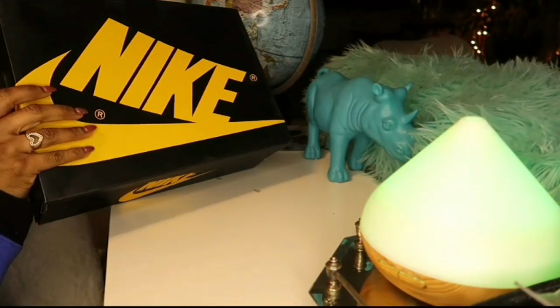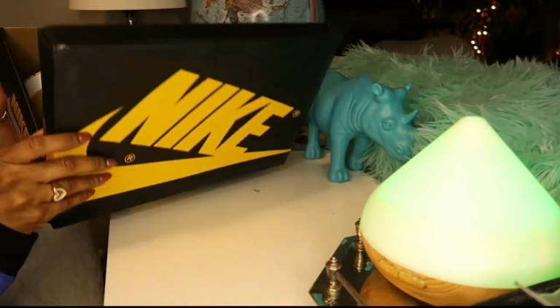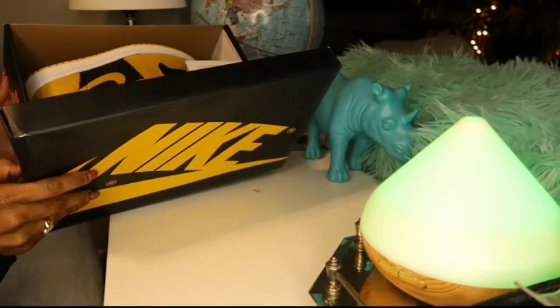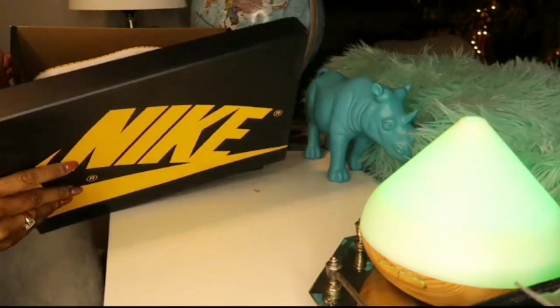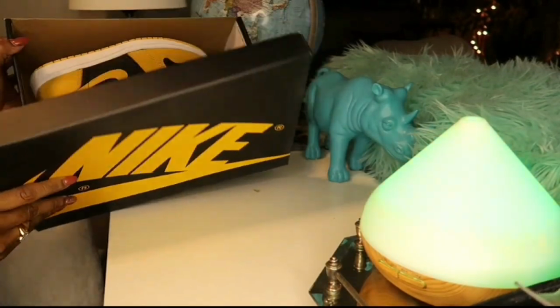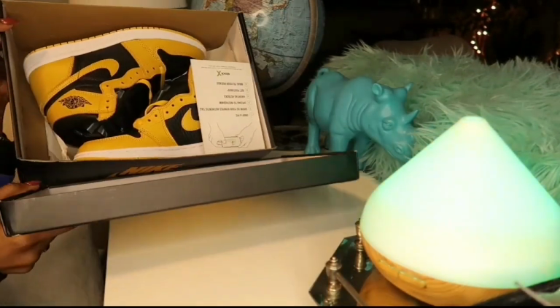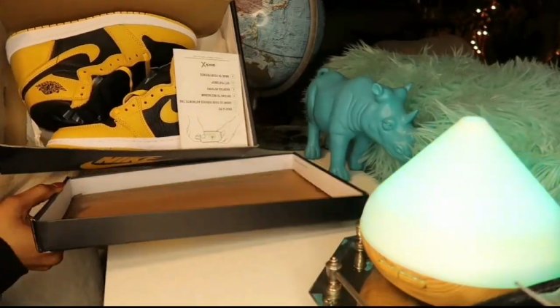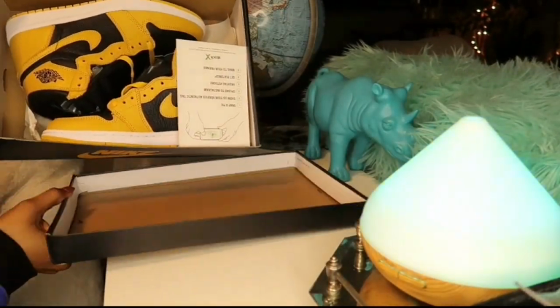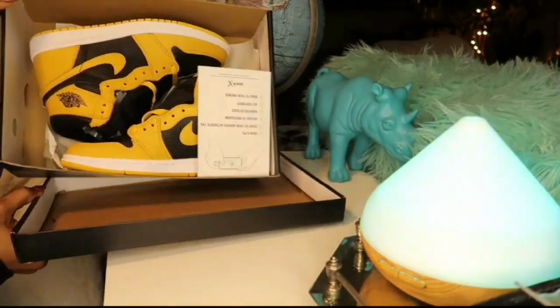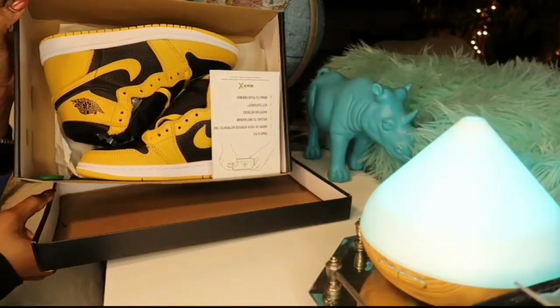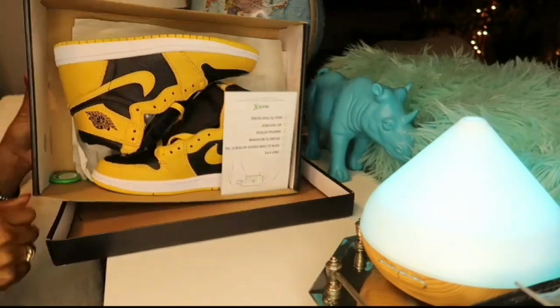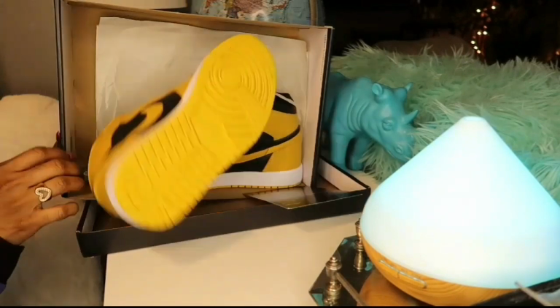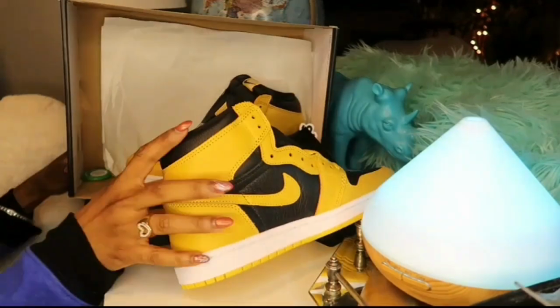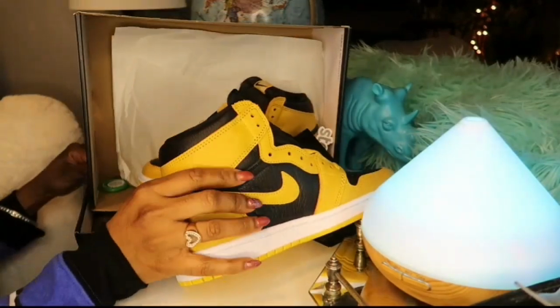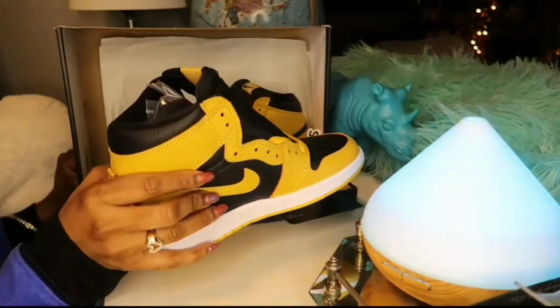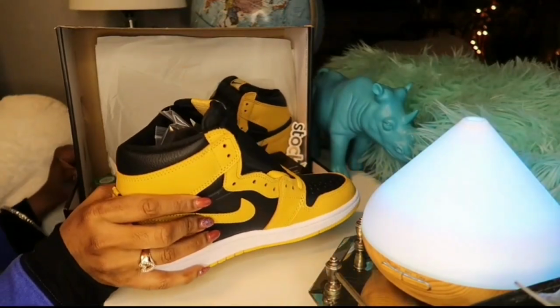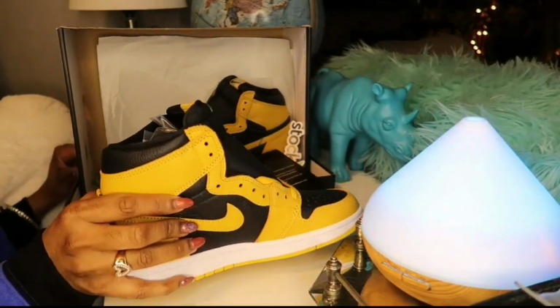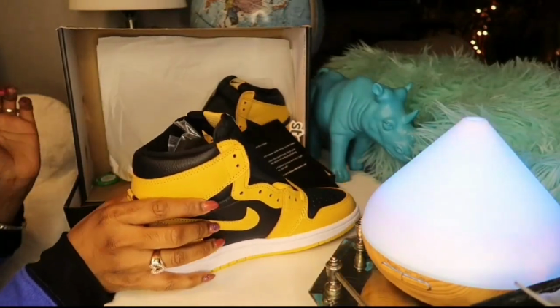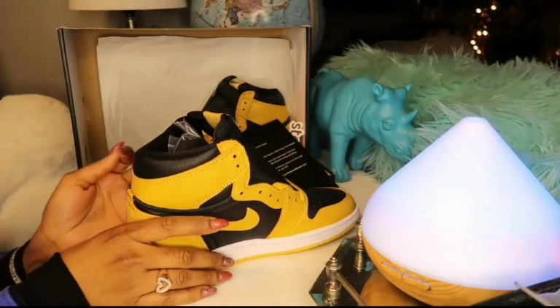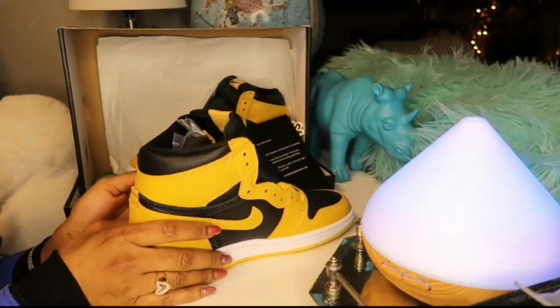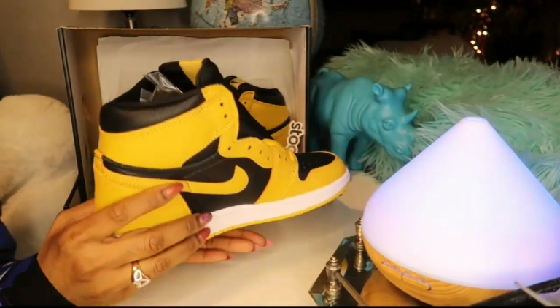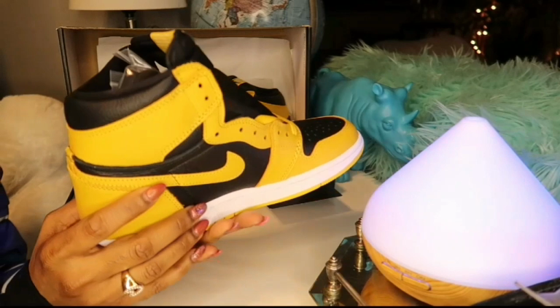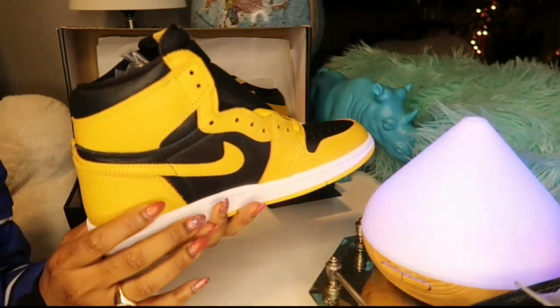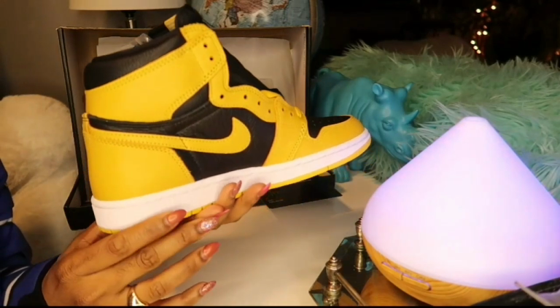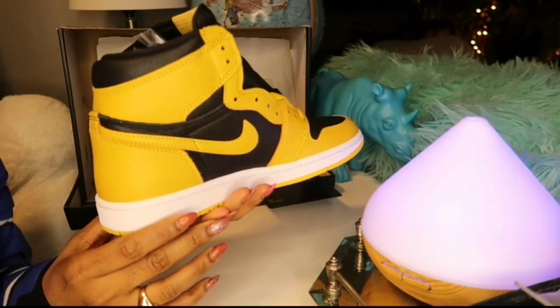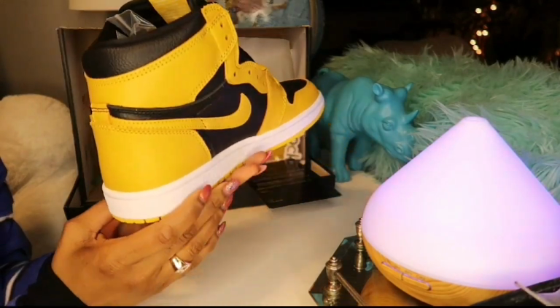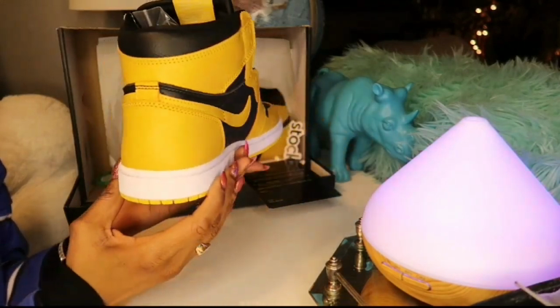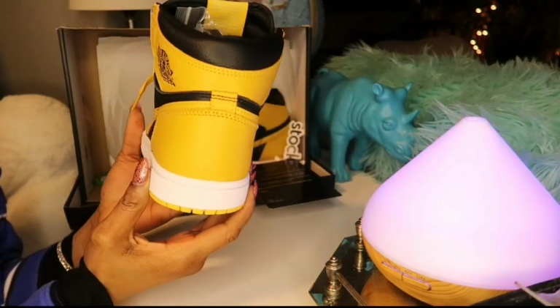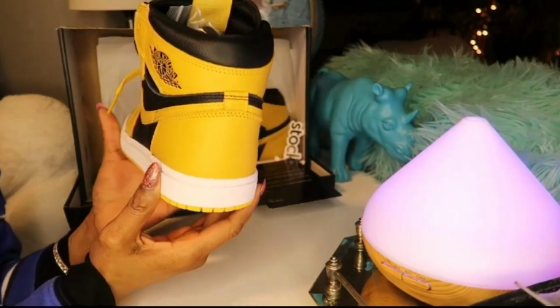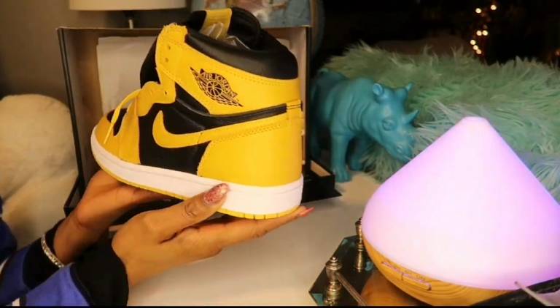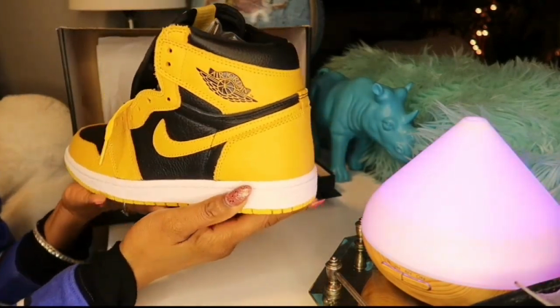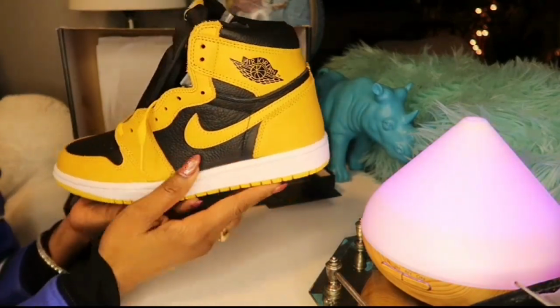So guys, this video was sponsored and the company's information will be down below in the description box or pinned in the comment section. If a discount code was provided to me, I'm also going to link it below so you could purchase these shoes or any other shoes that you like on the website.